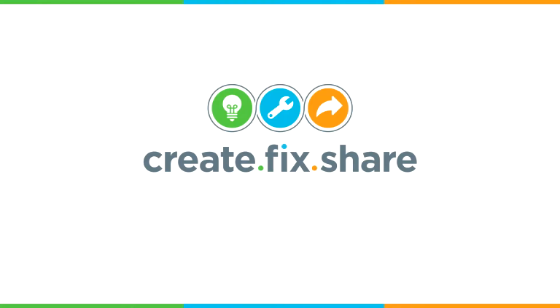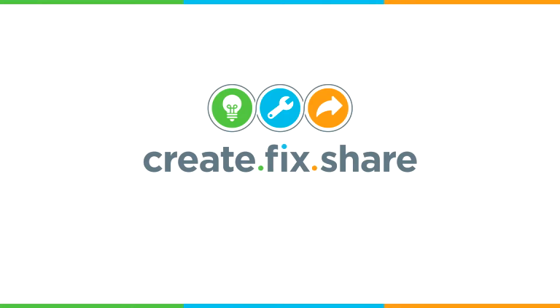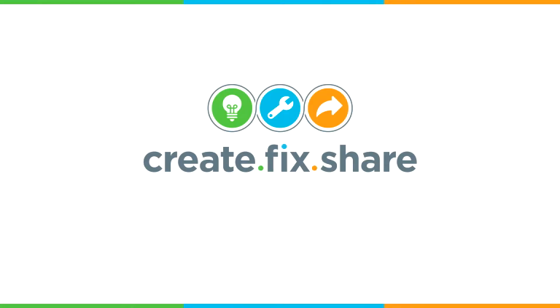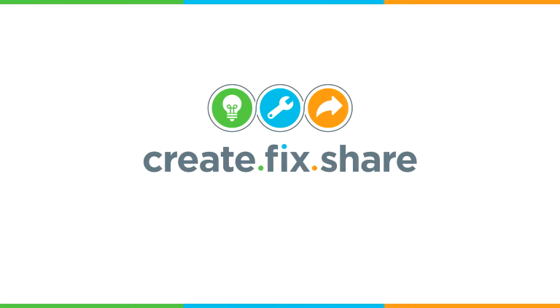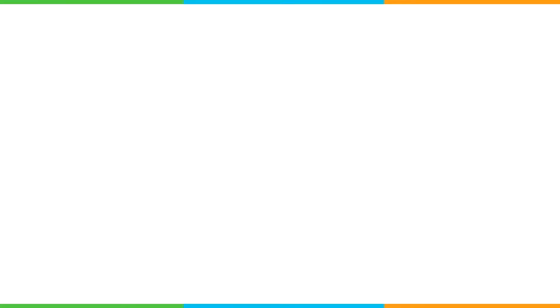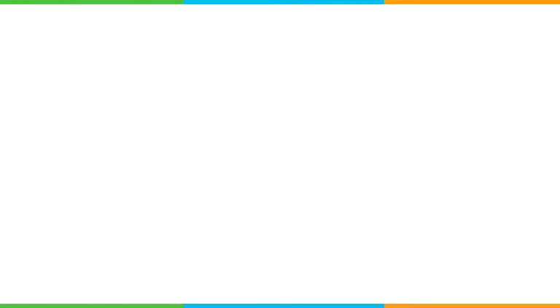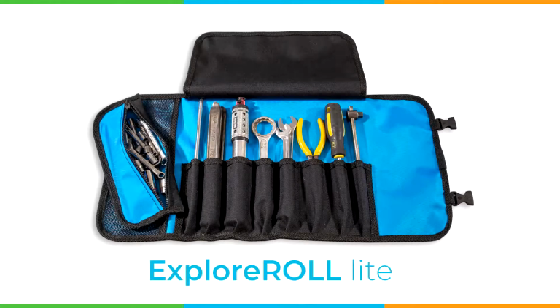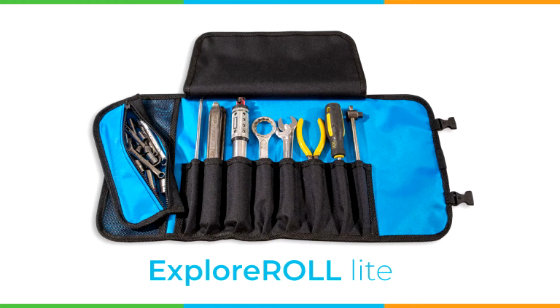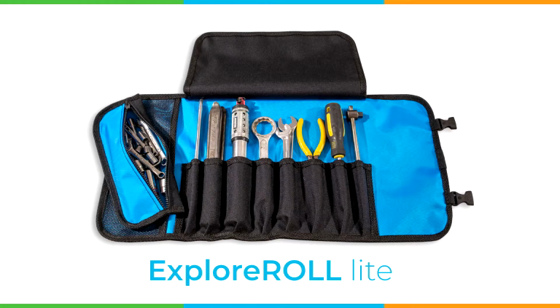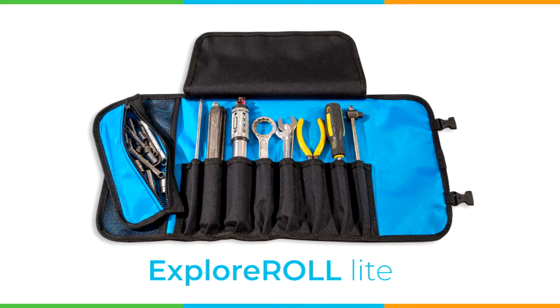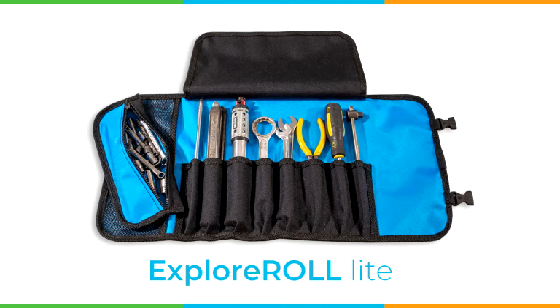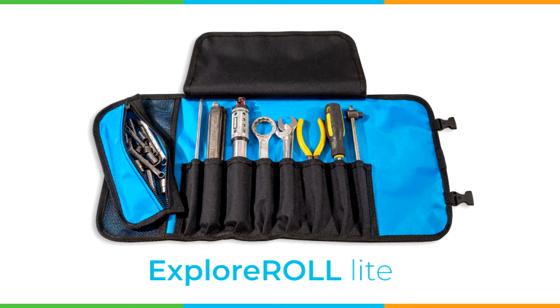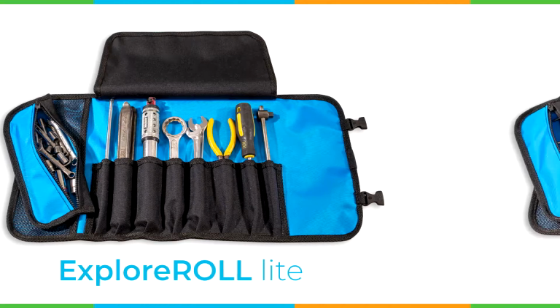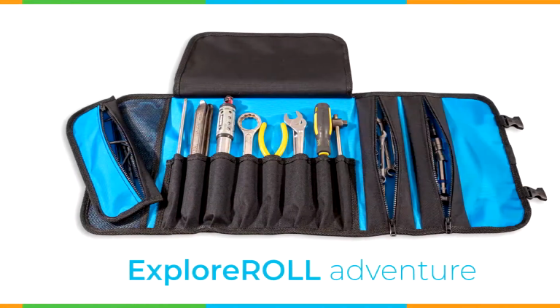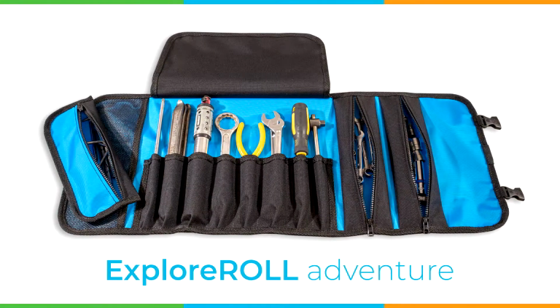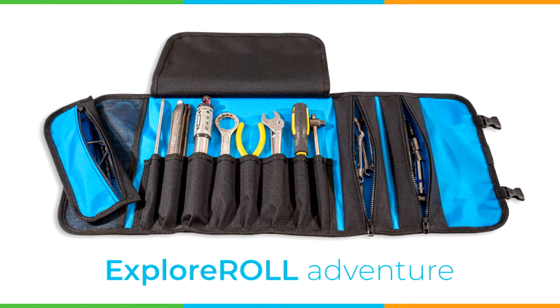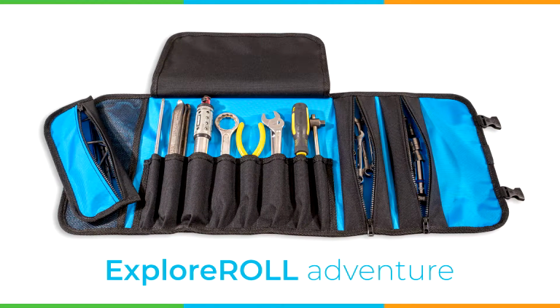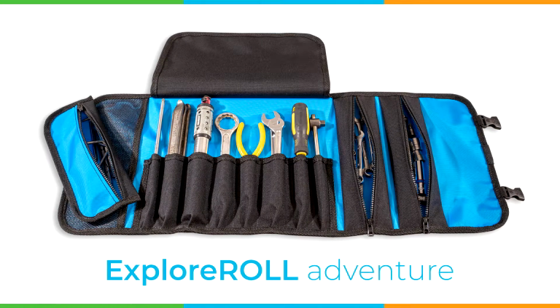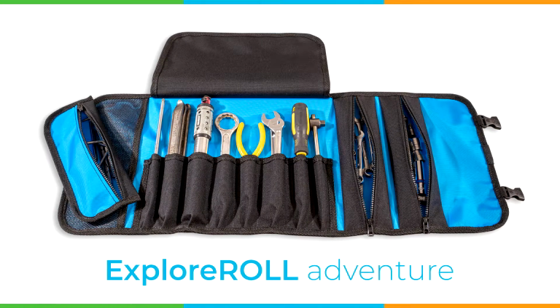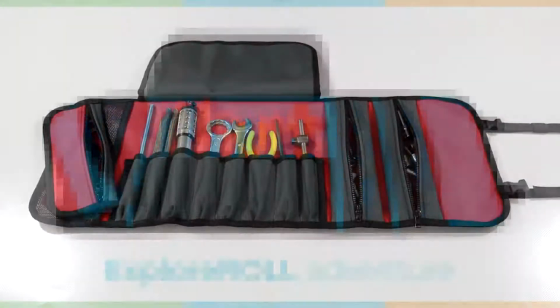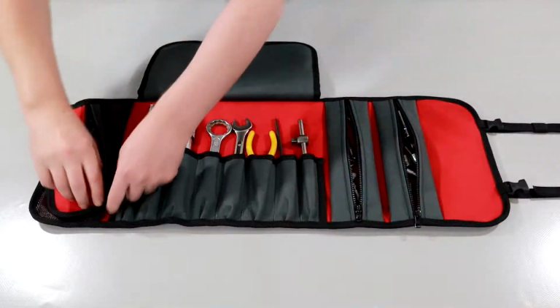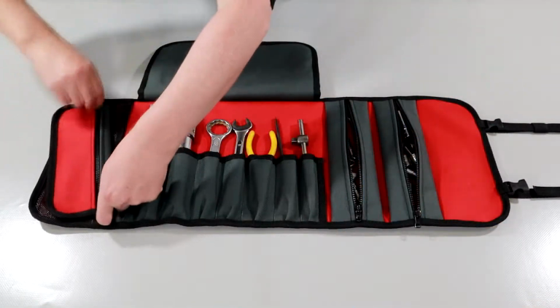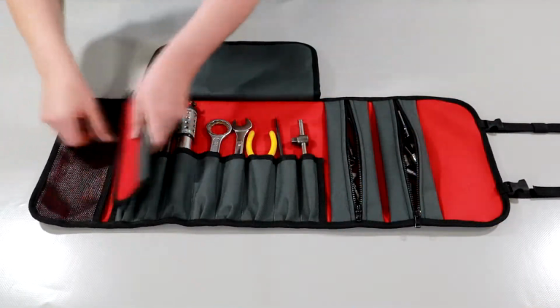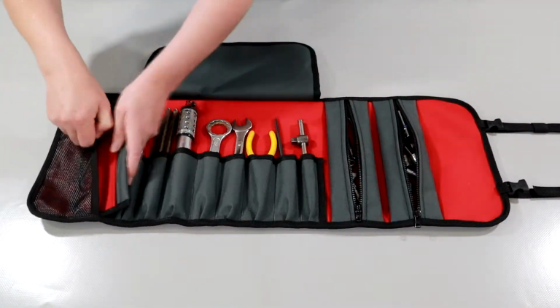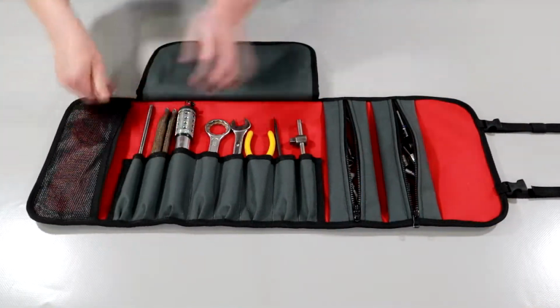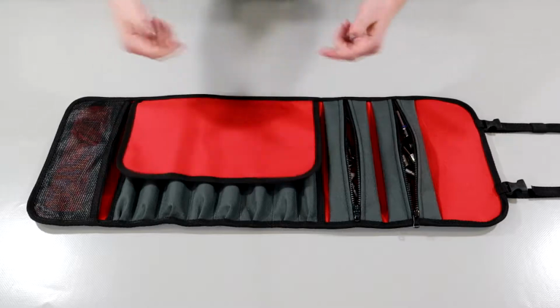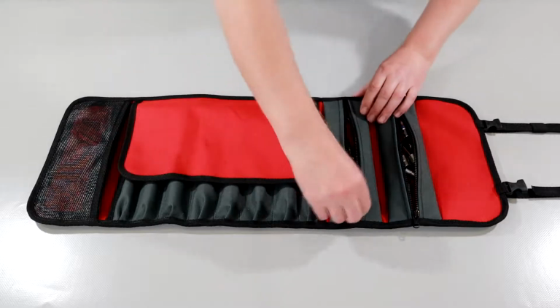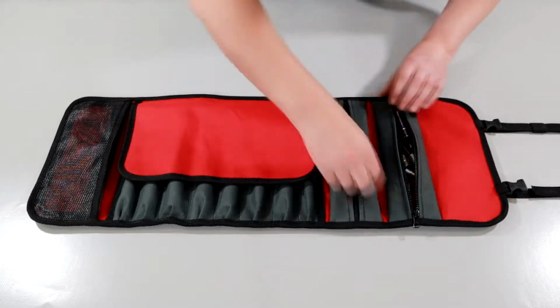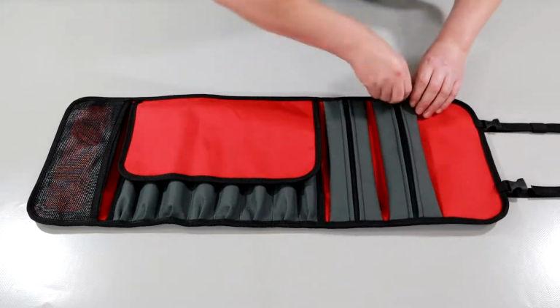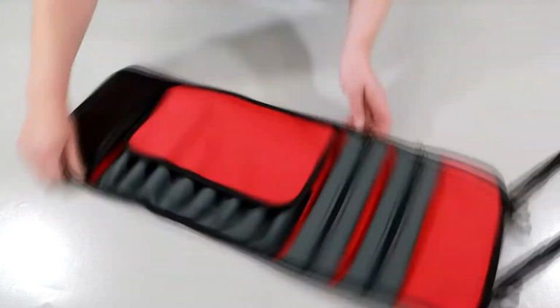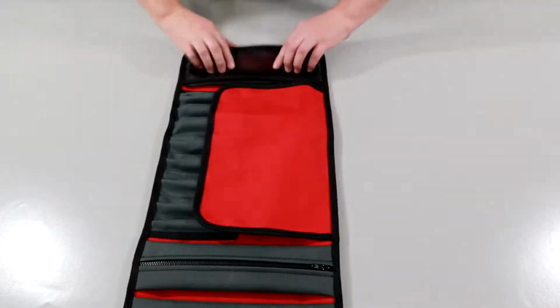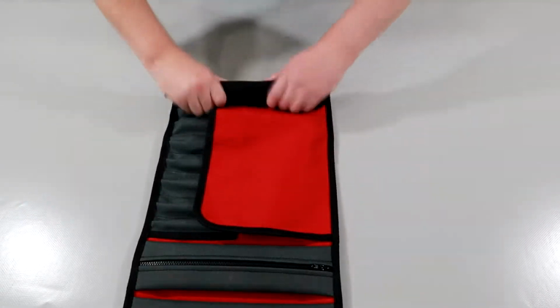This video shows you how to make the Explorol Light and the Explorol Adventure. These rugged tool rolls can be made of various fabrics and of course in any color you like.